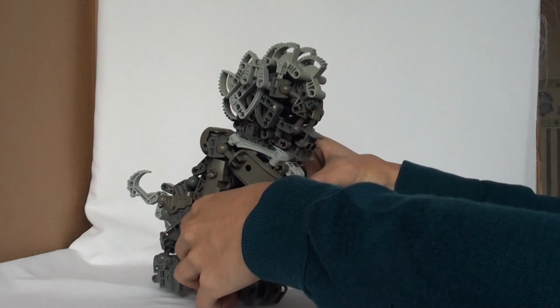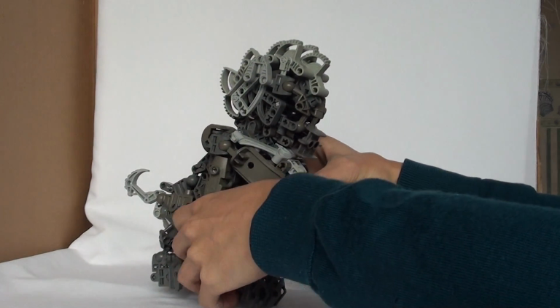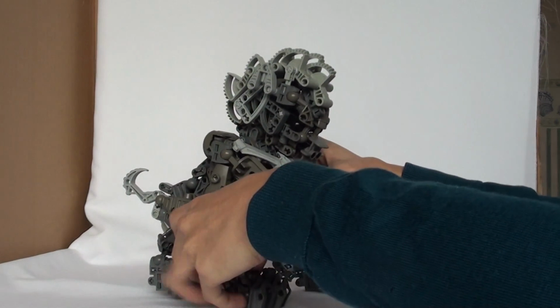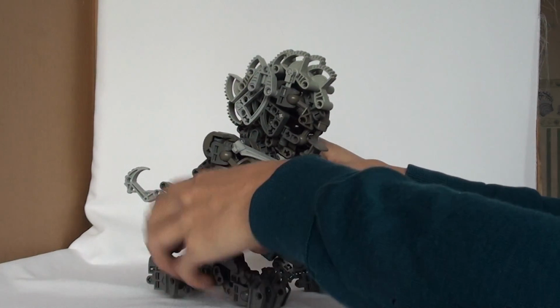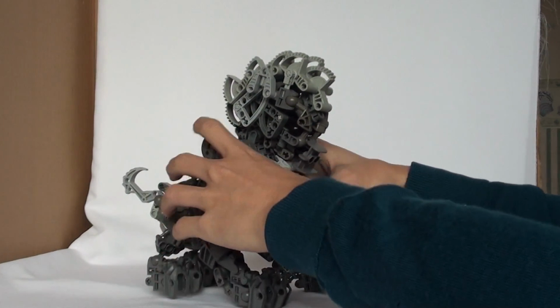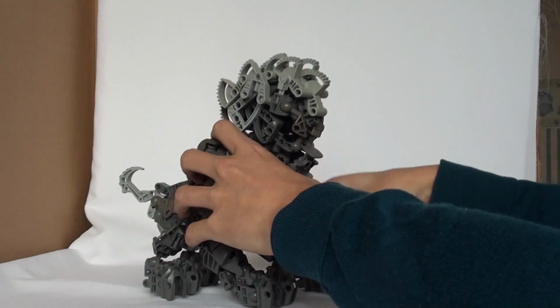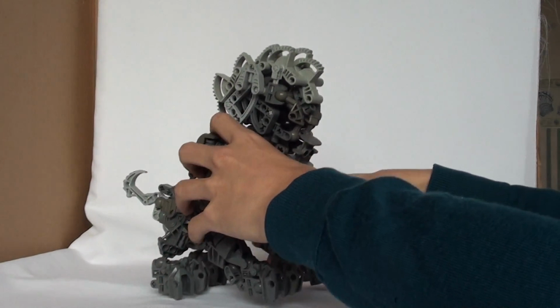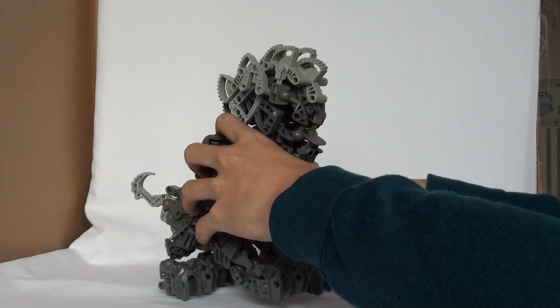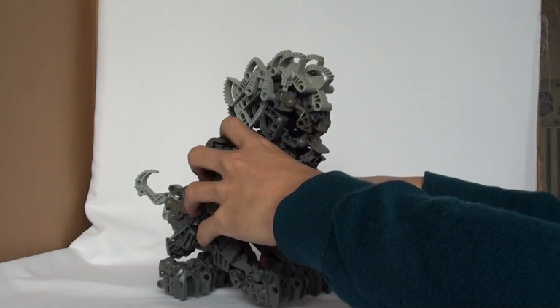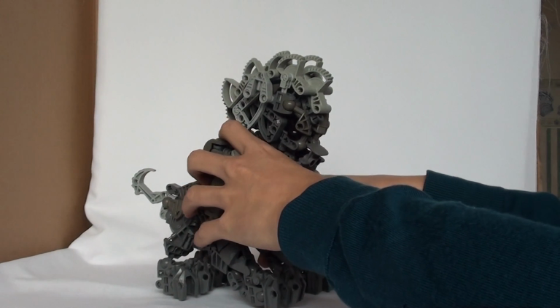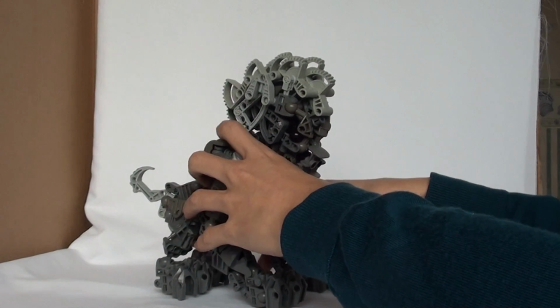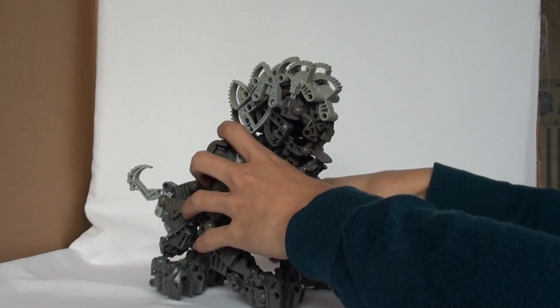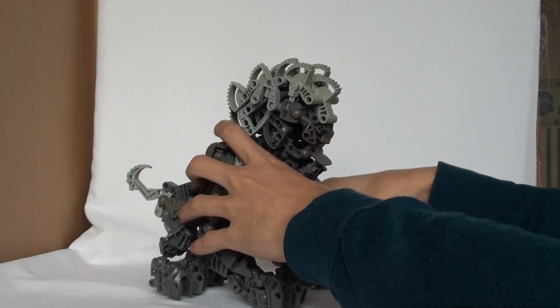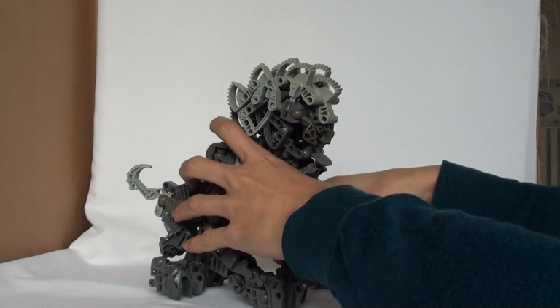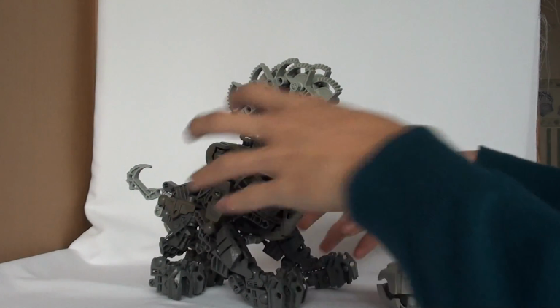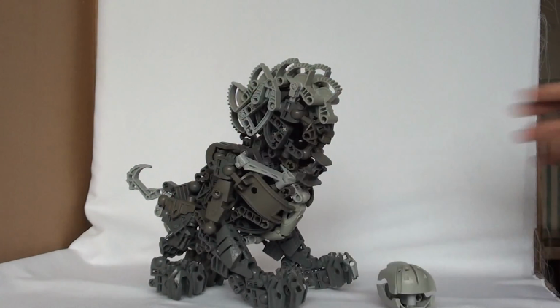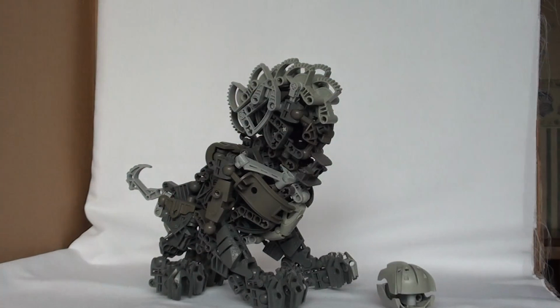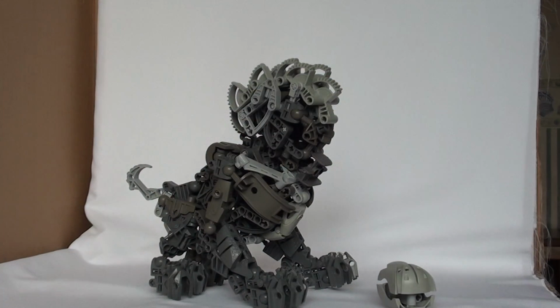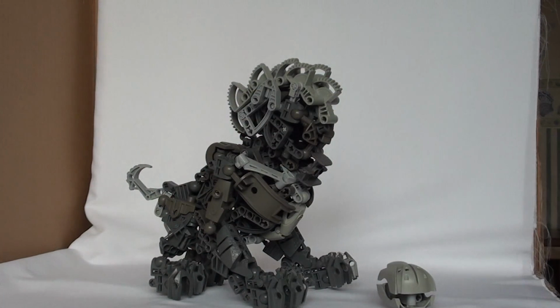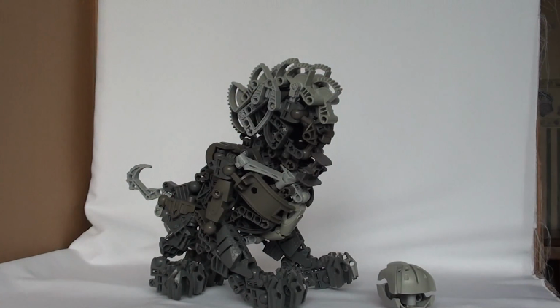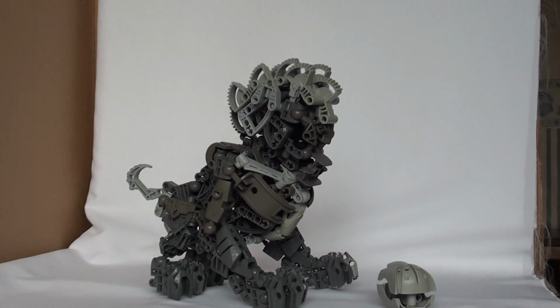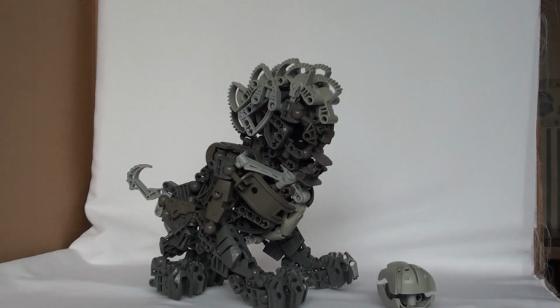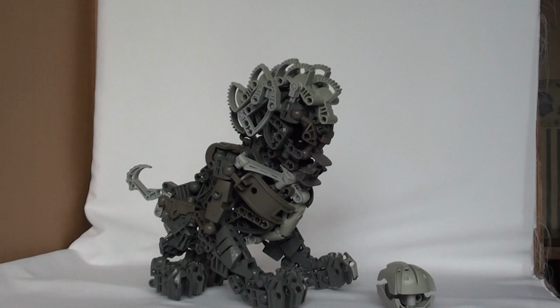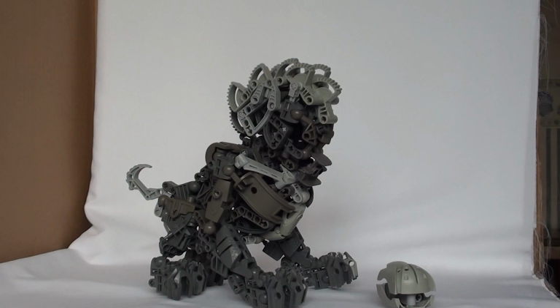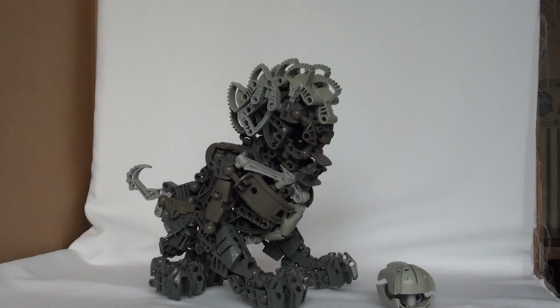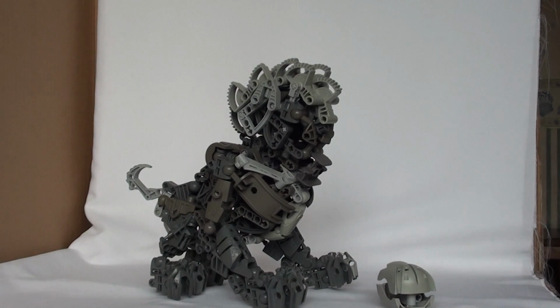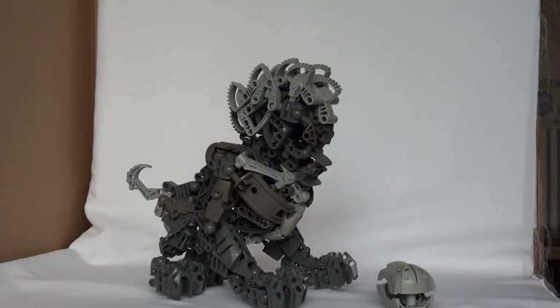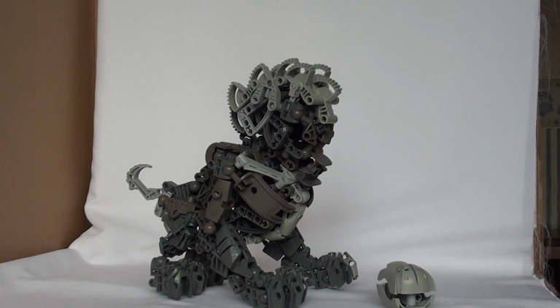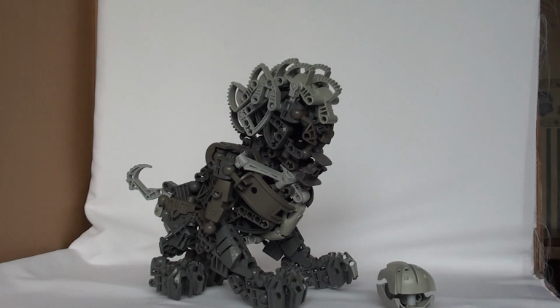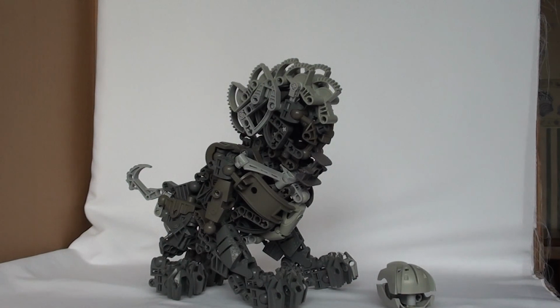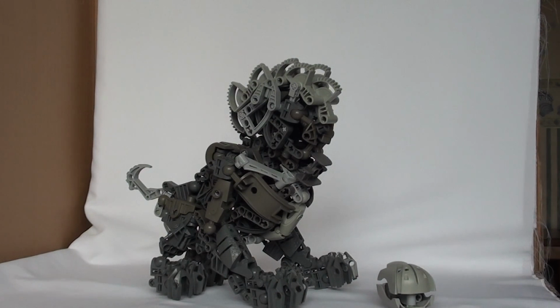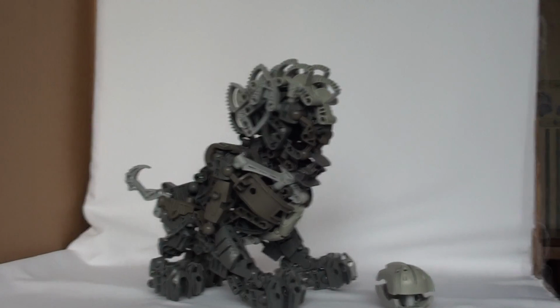I think that's pretty much everything I wanted to say in this MOC review. So yes, have a very happy Chinese New Year. Goodbye.